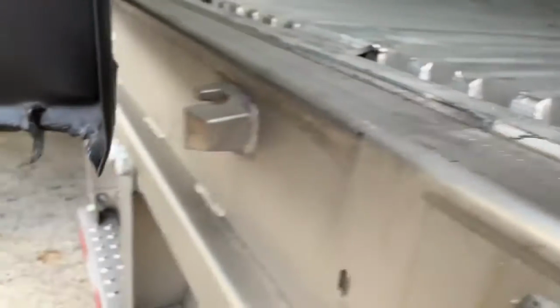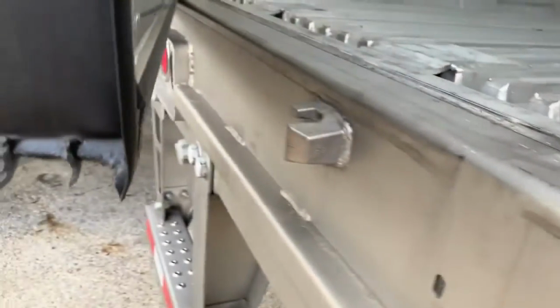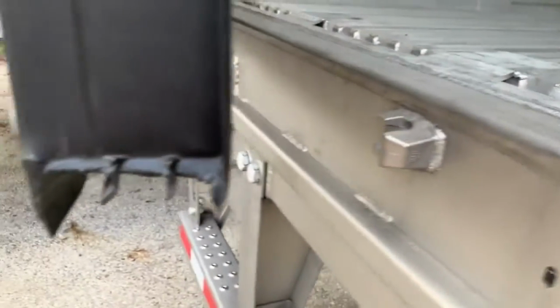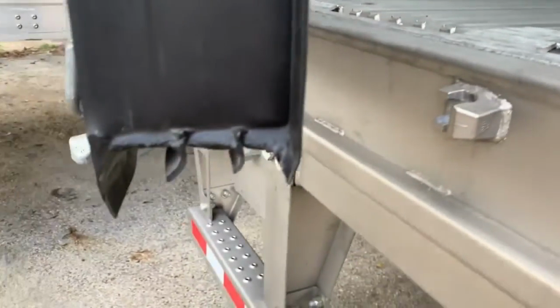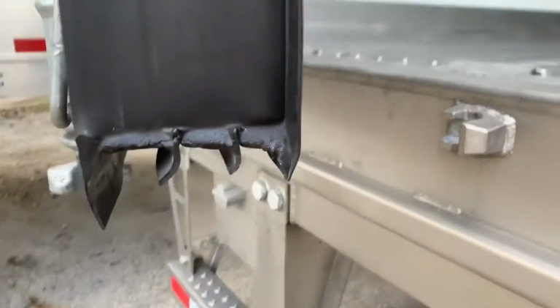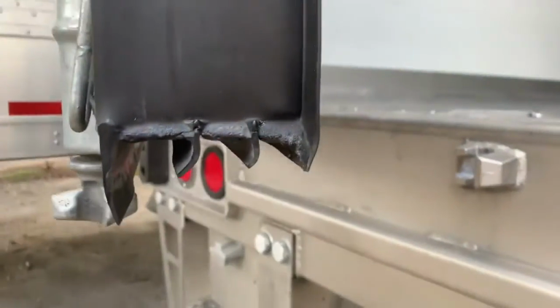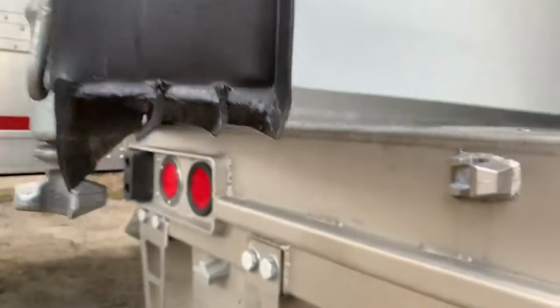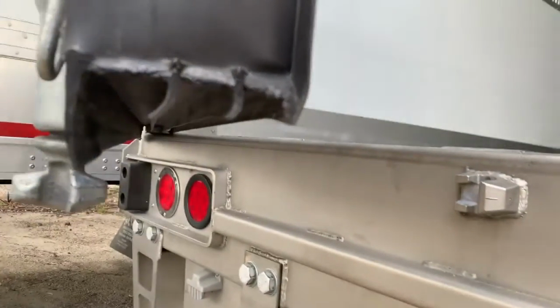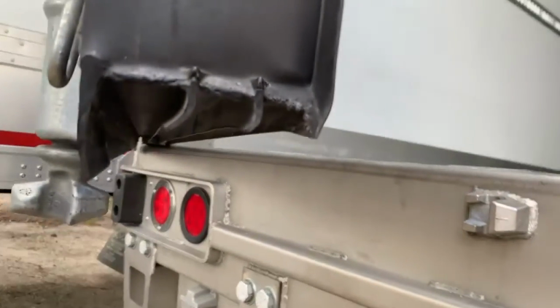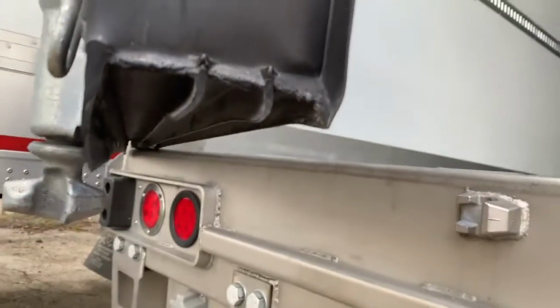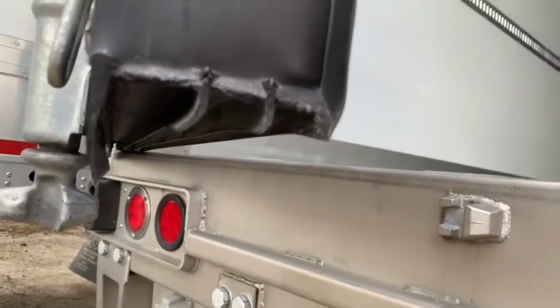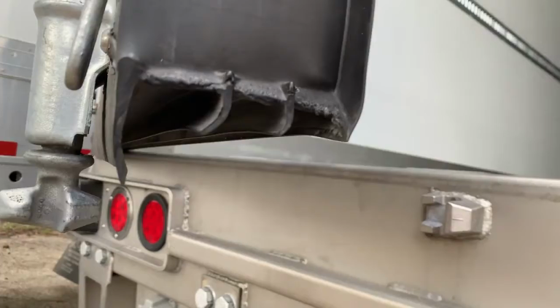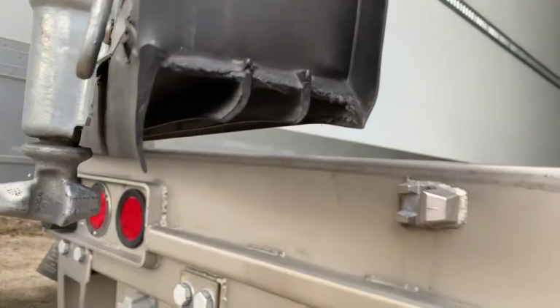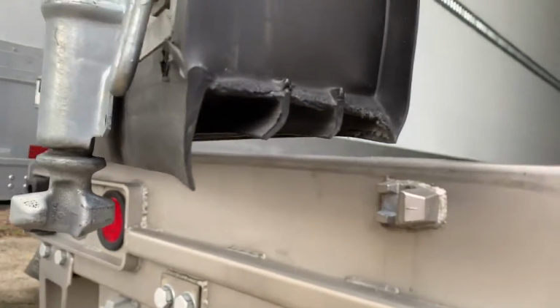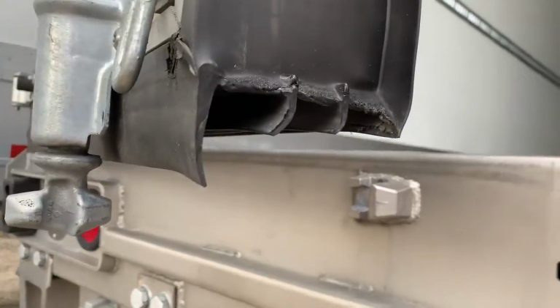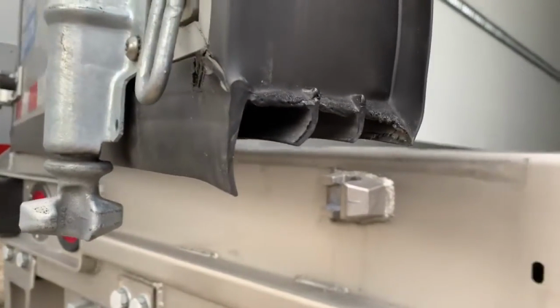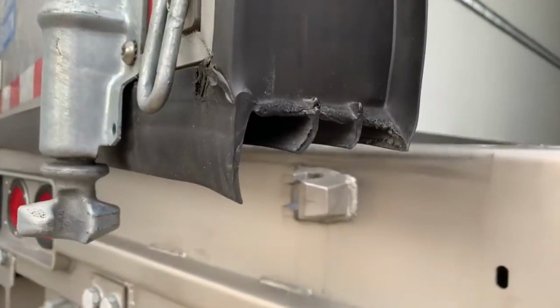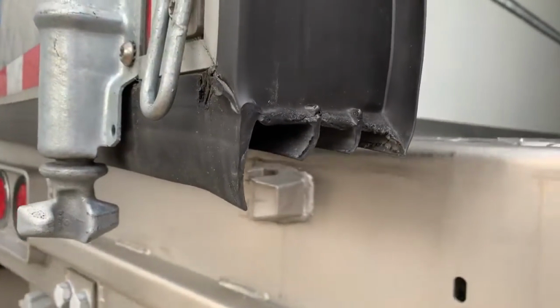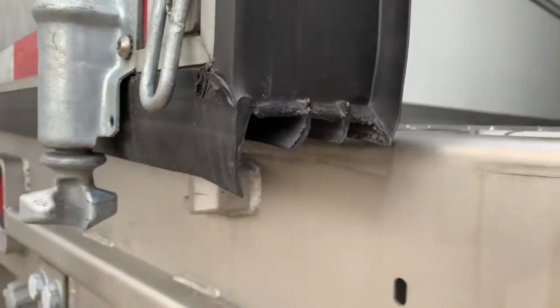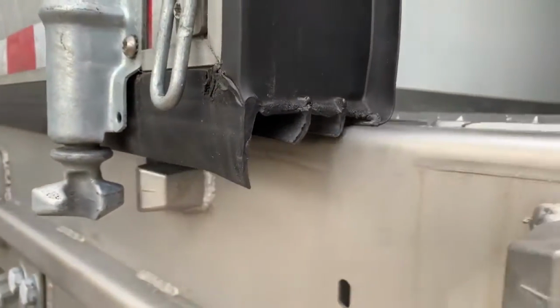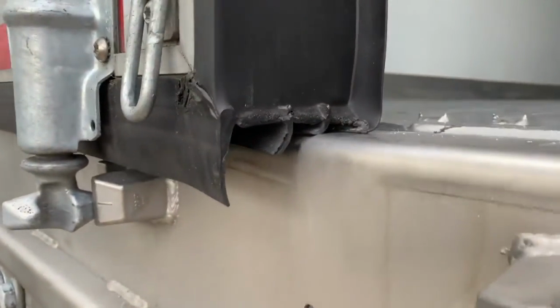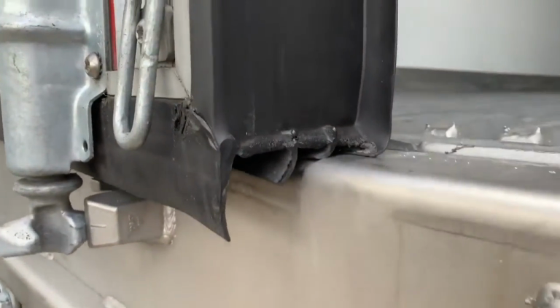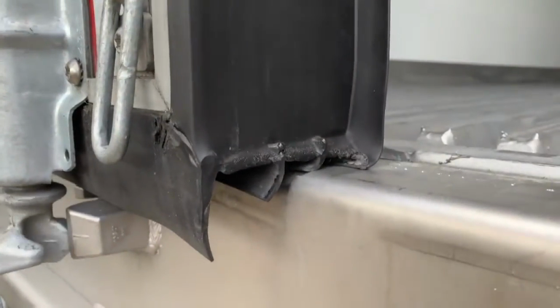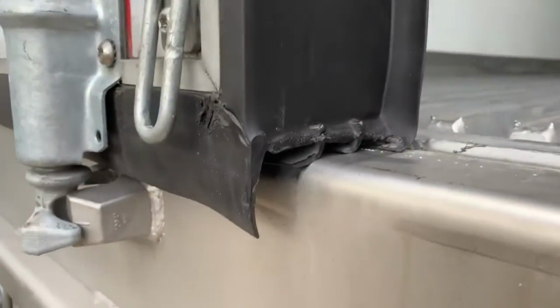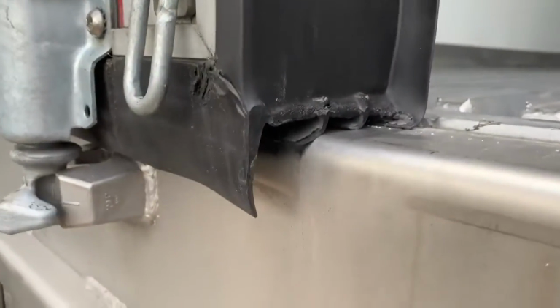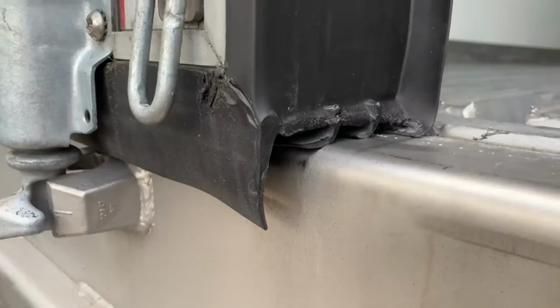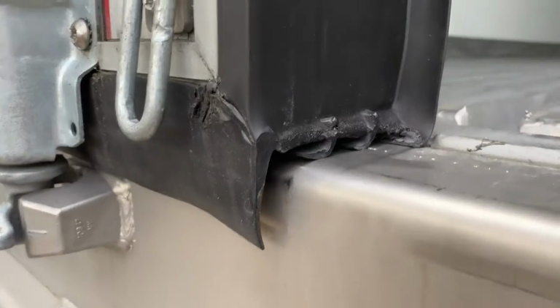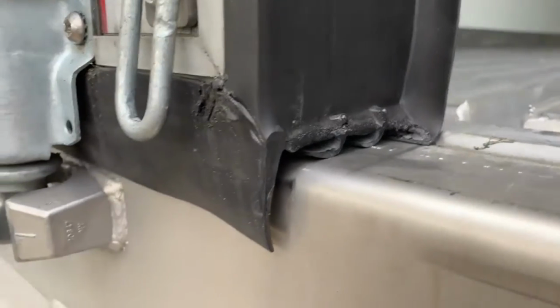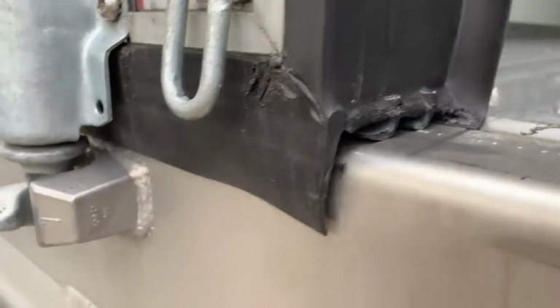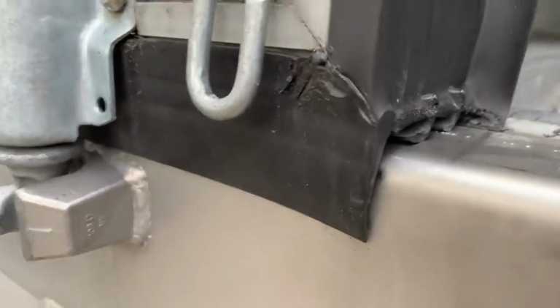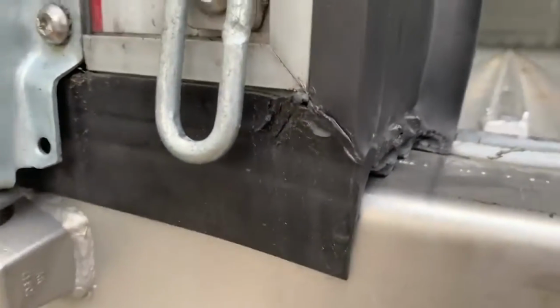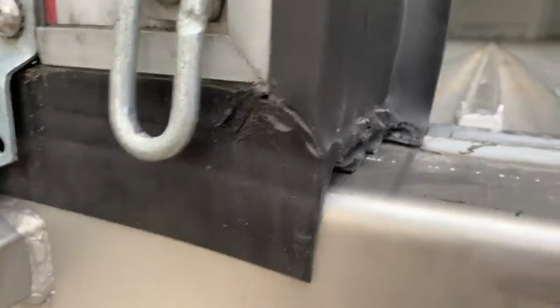Seeing as how you'll own this trailer for a very long time, Stoughton has made this gasket easily replaceable with a snap lock, not requiring the entire door to be disassembled like some other trailers you may know.